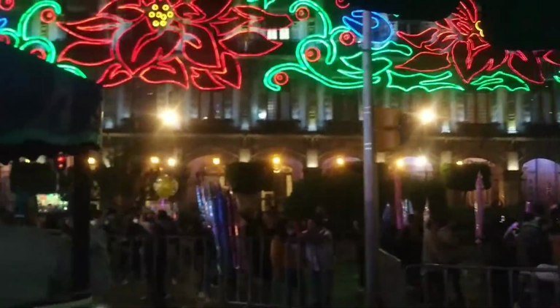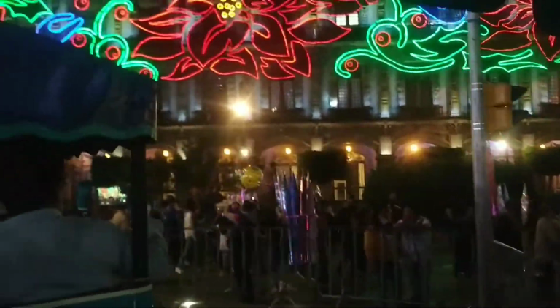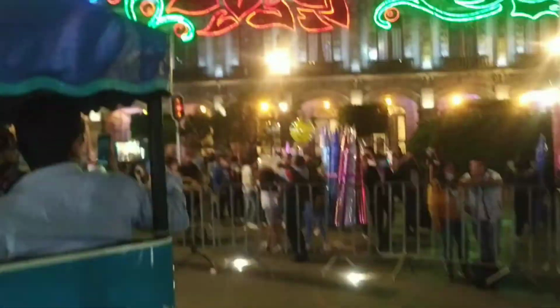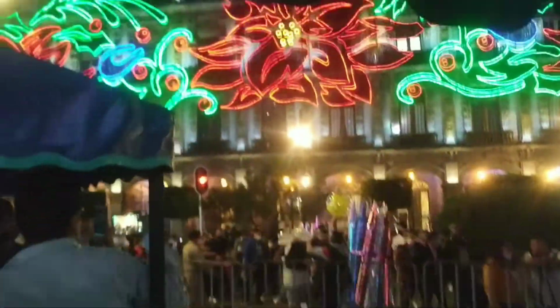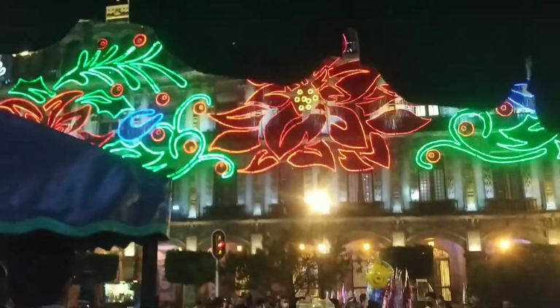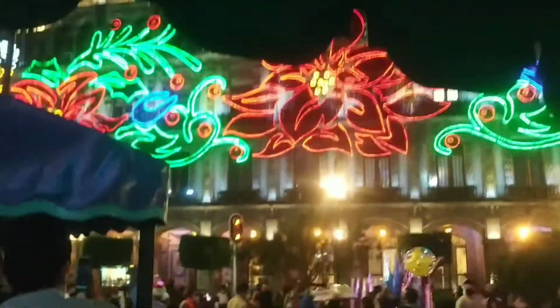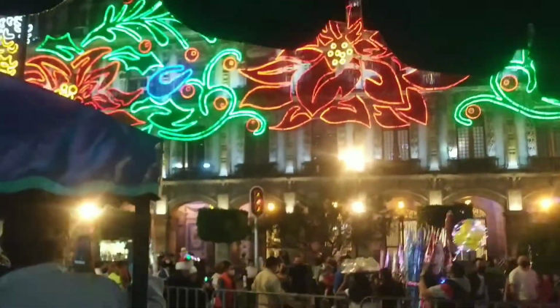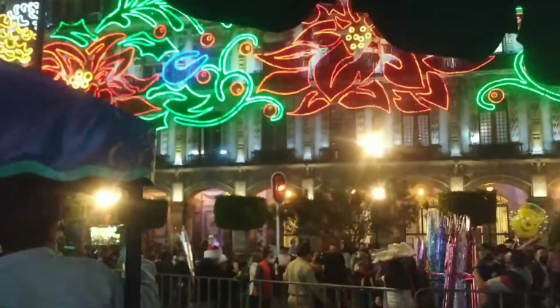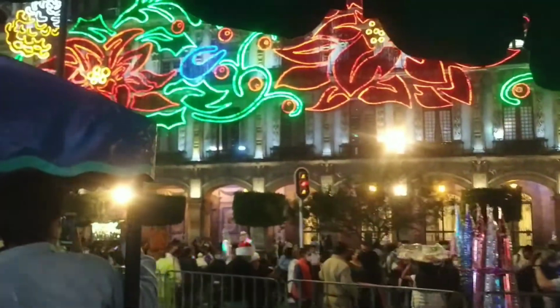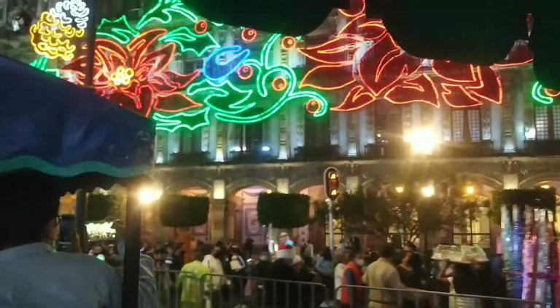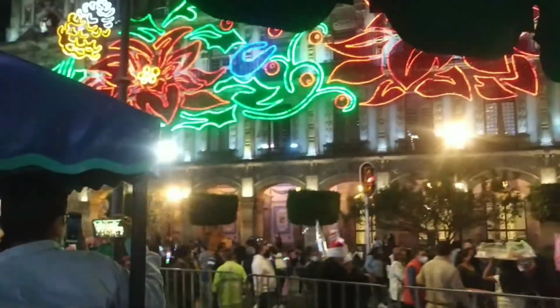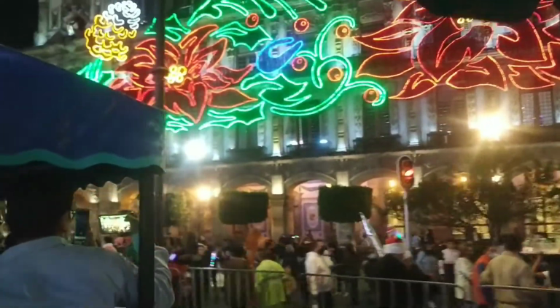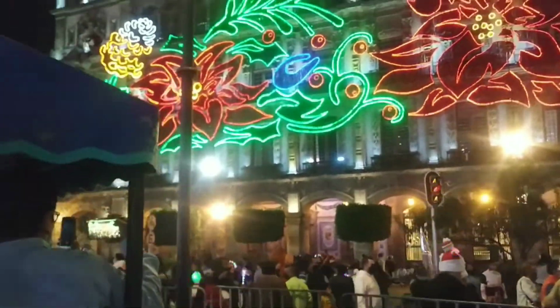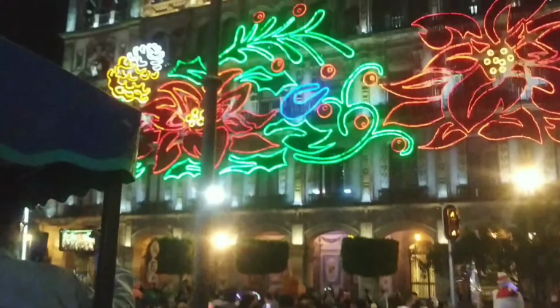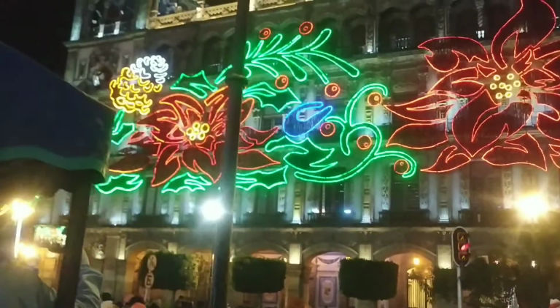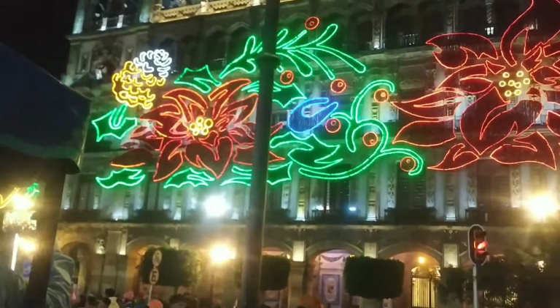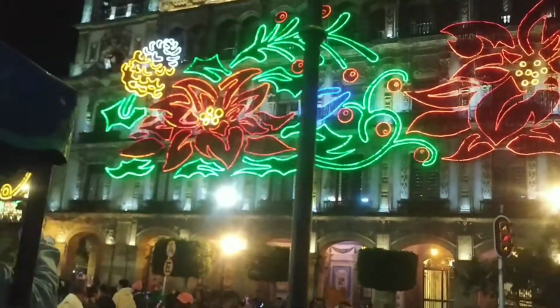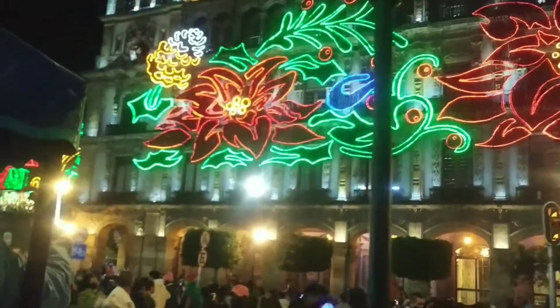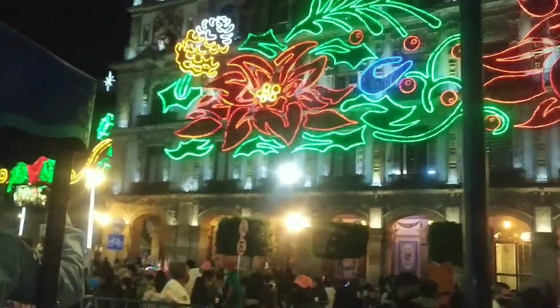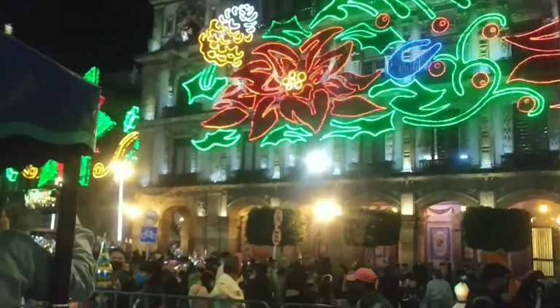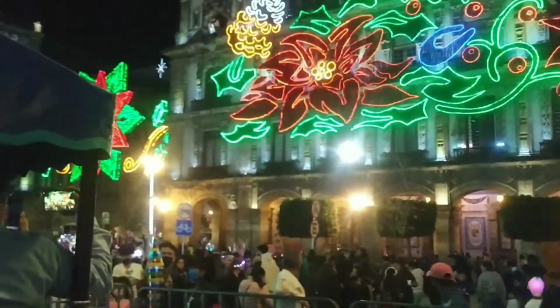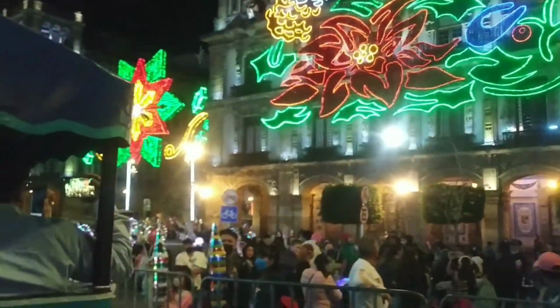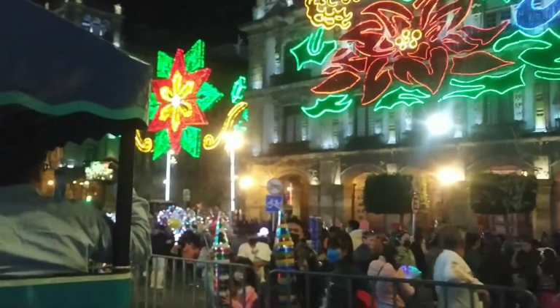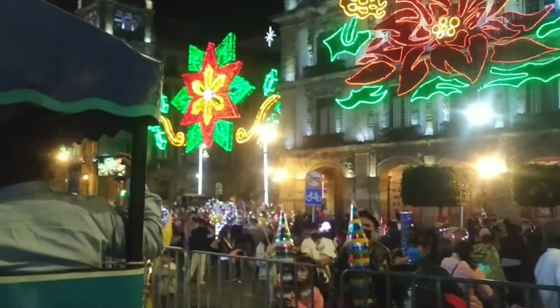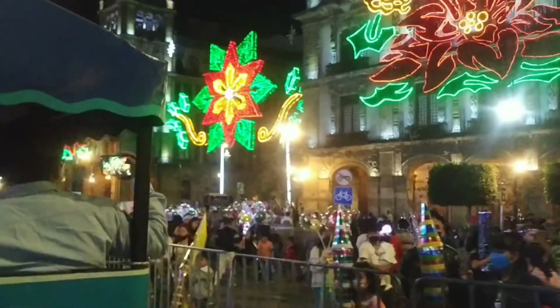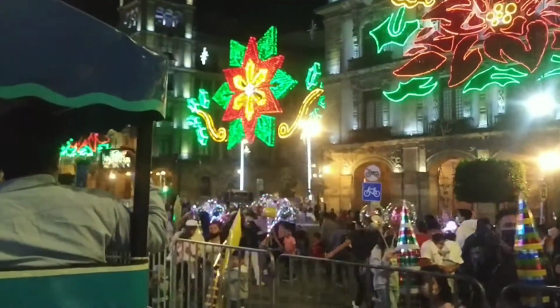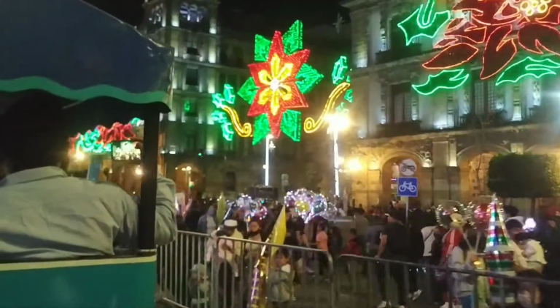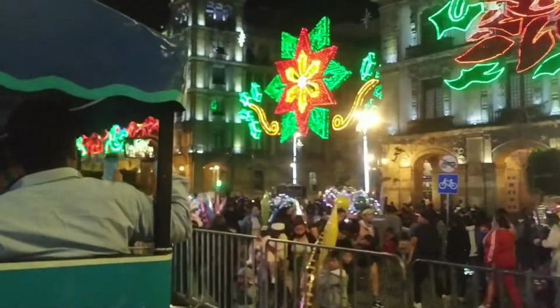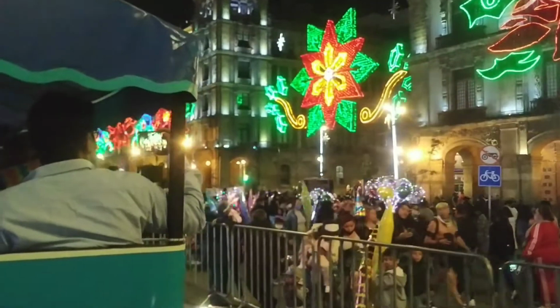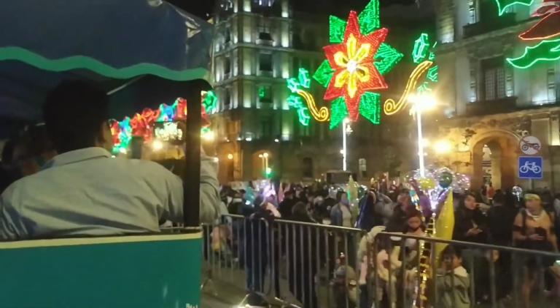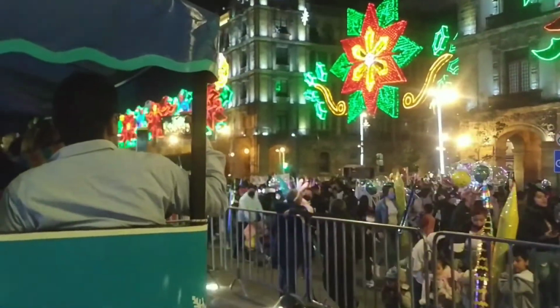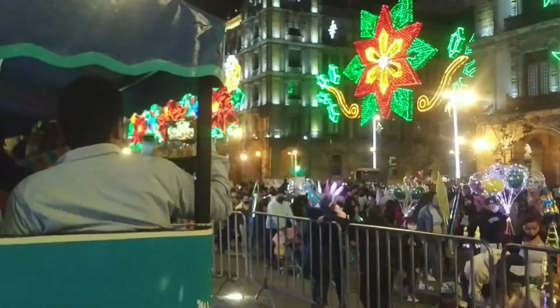I was moving my mobile from left to right just because I wanted to show all the beautiful decorations of that event.